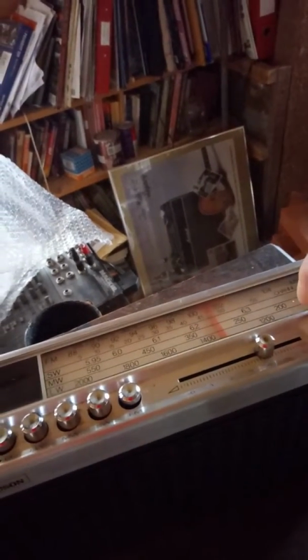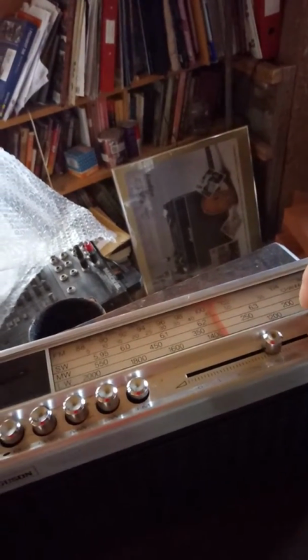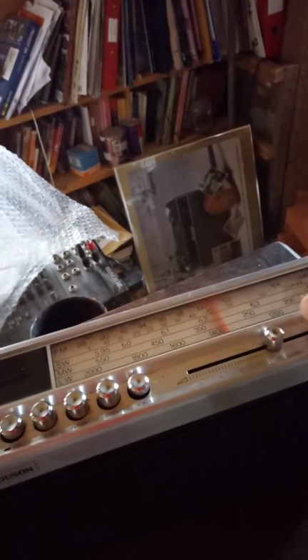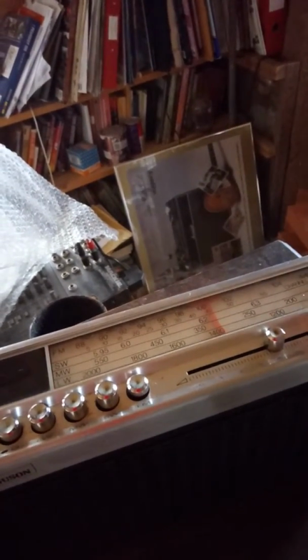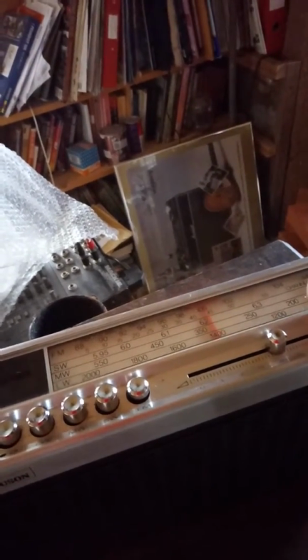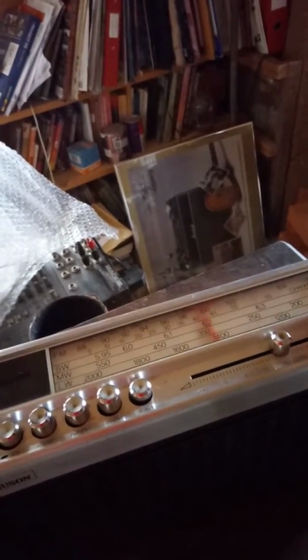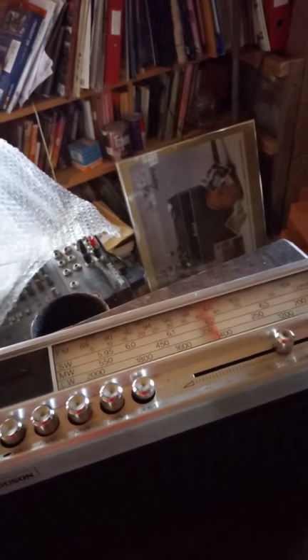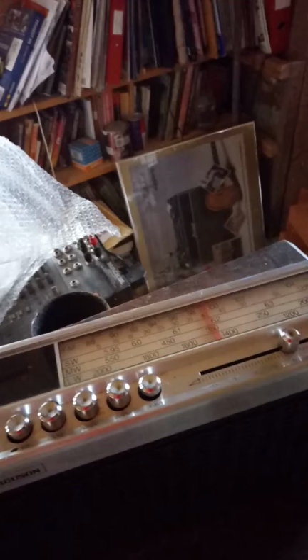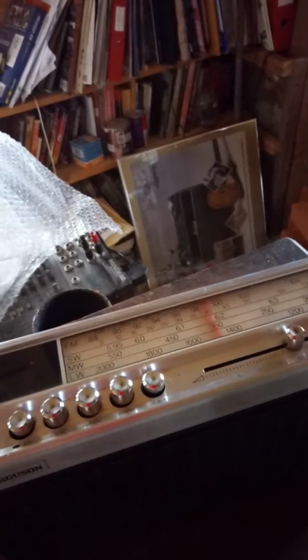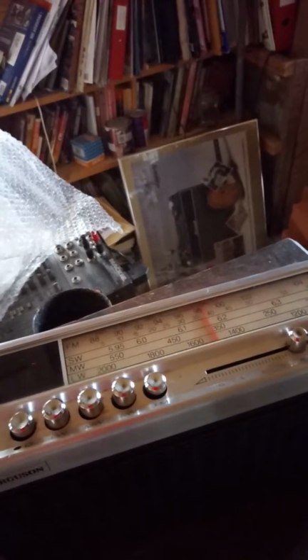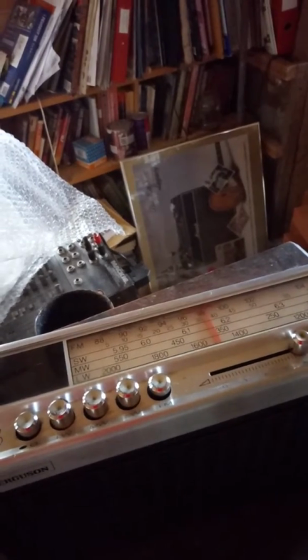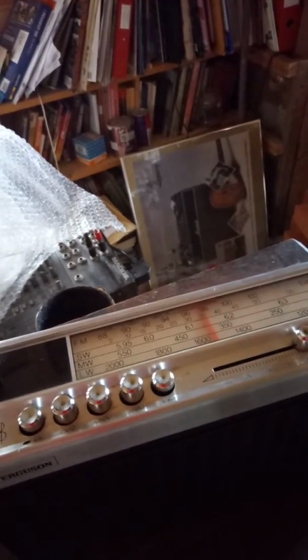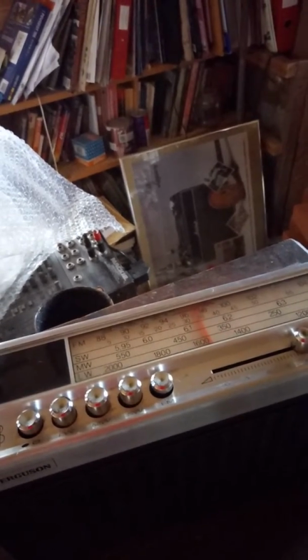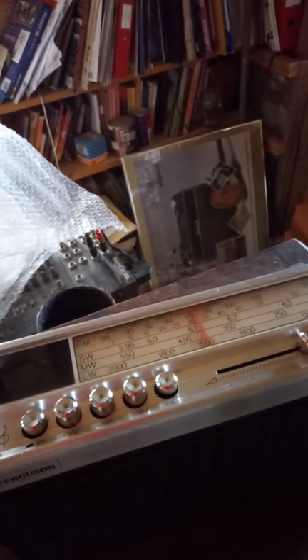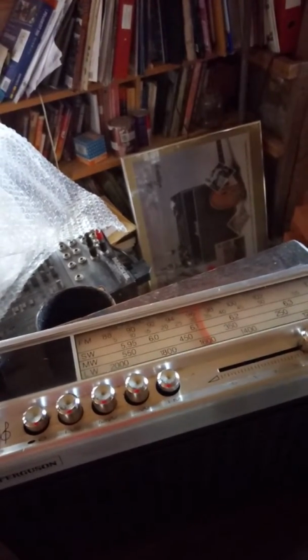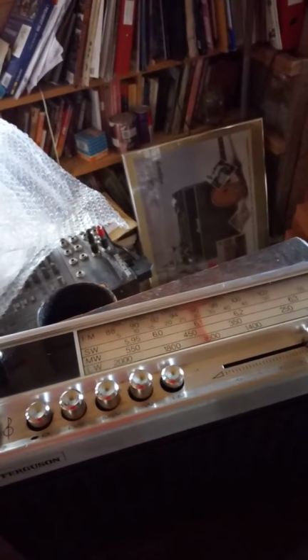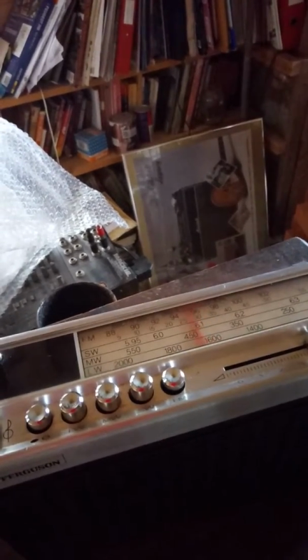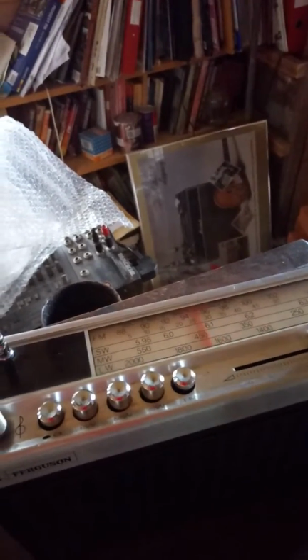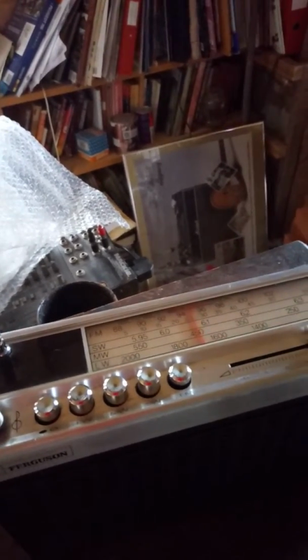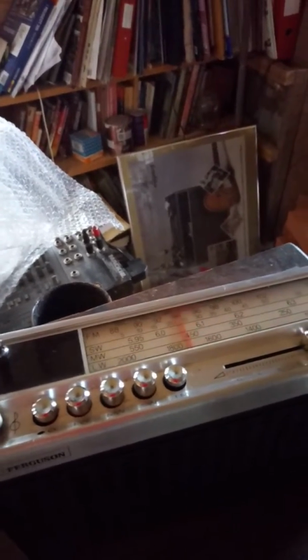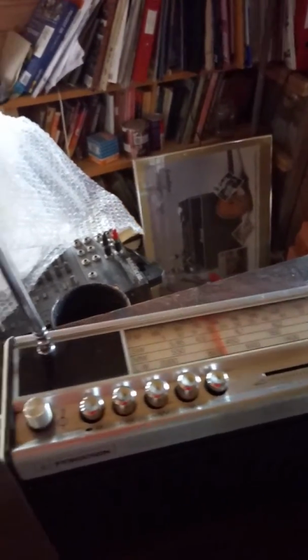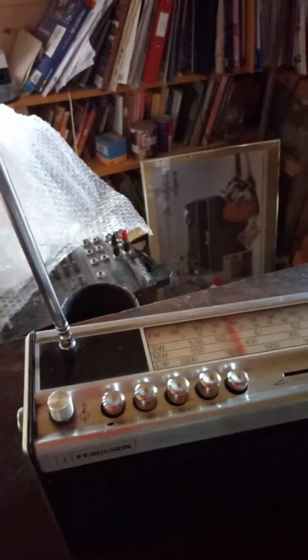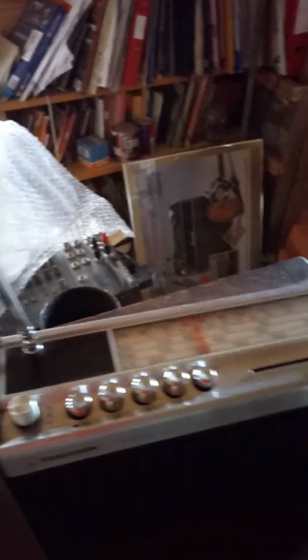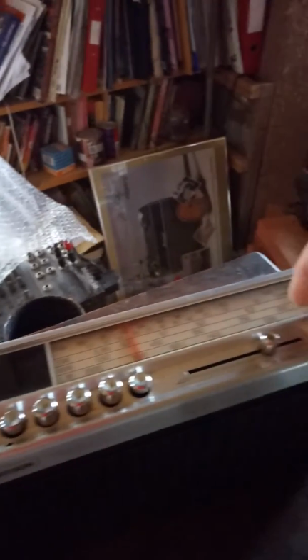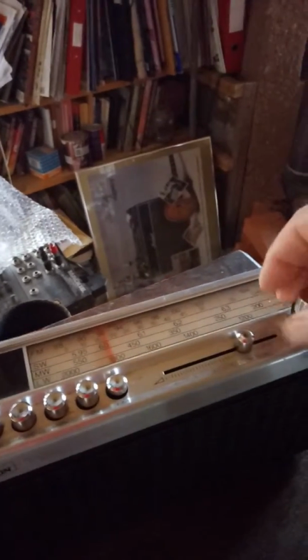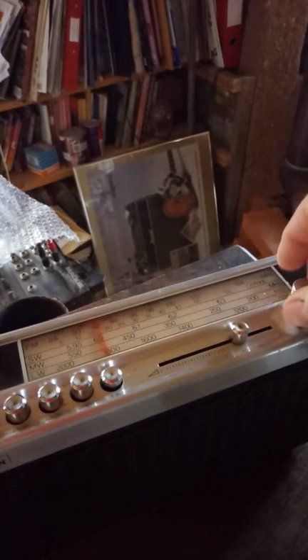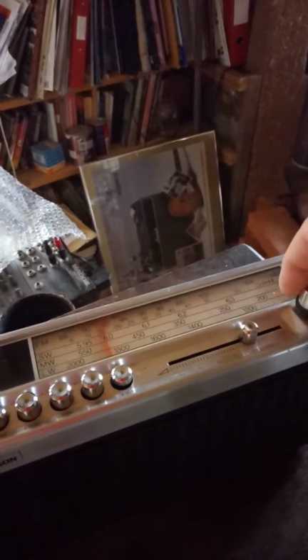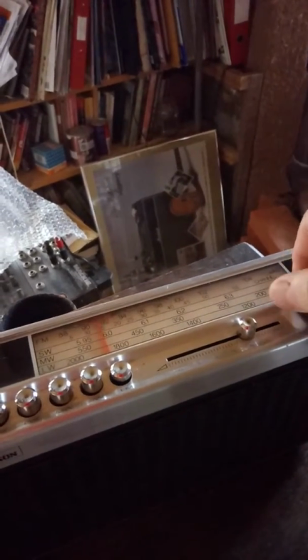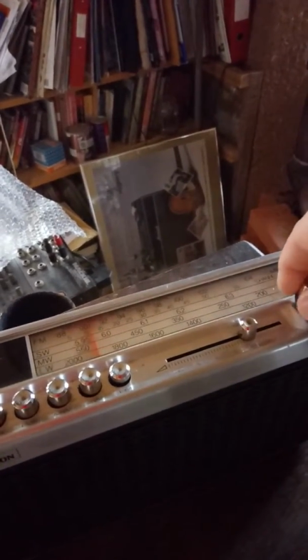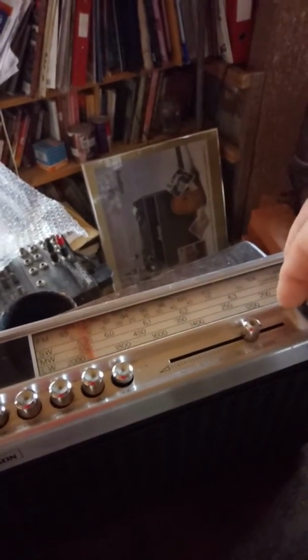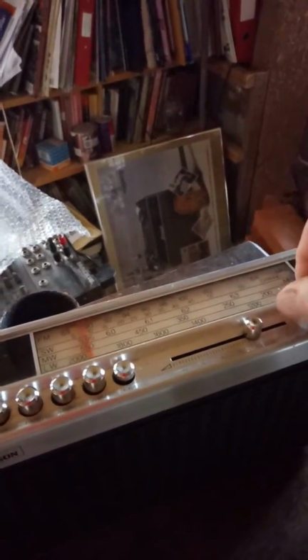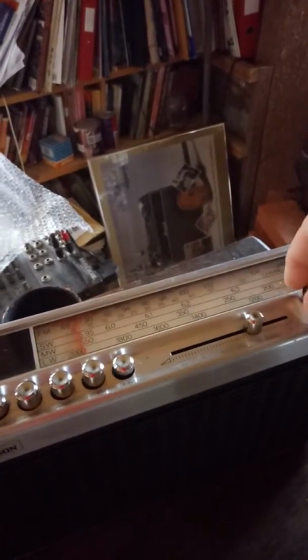Normally there are channels — if the FM is working fine, there are channels. This is the first time I've tried this radio, and I can't find any FM channels.